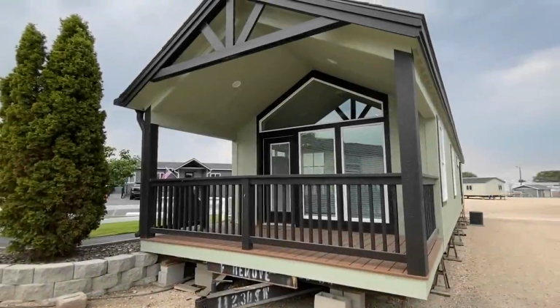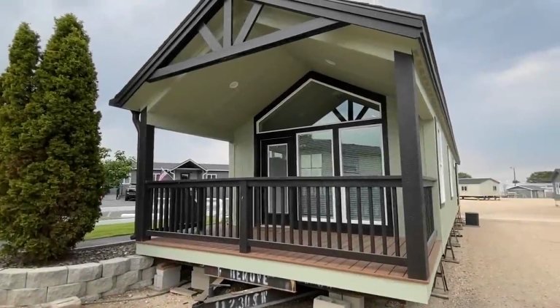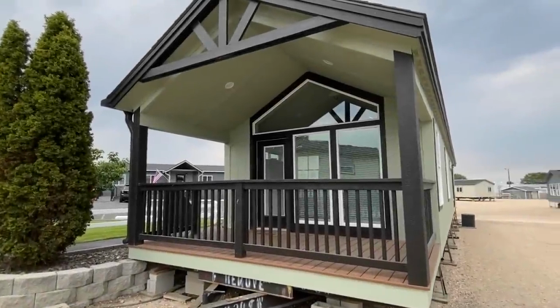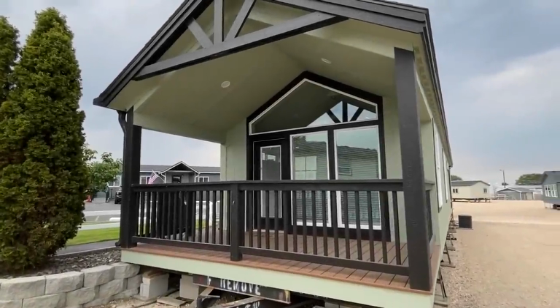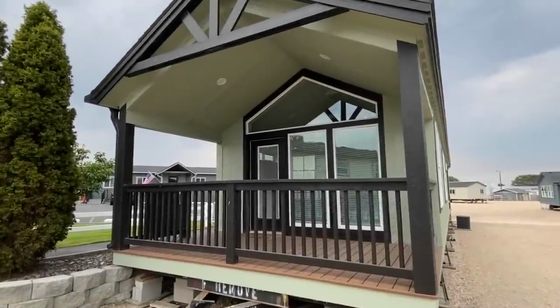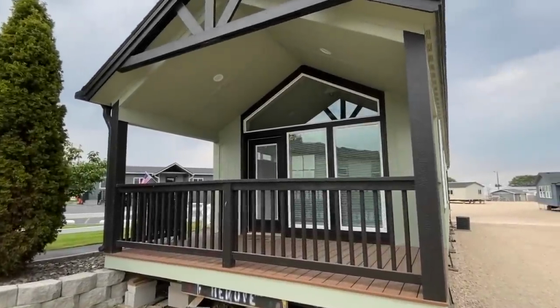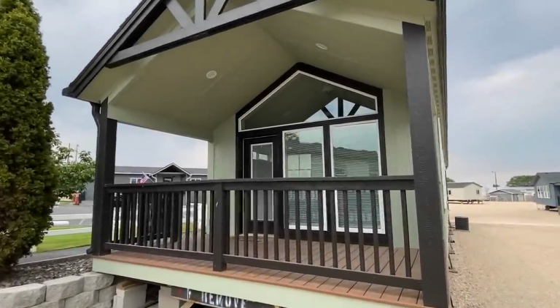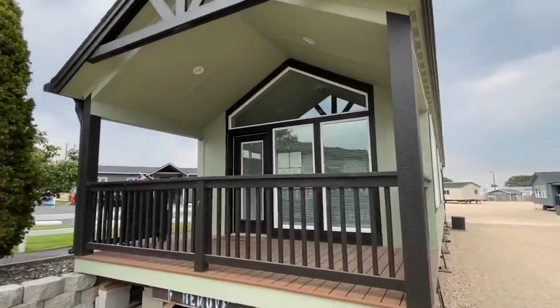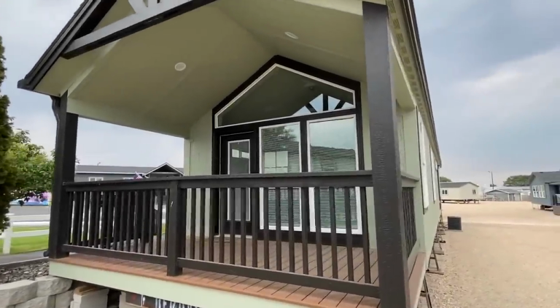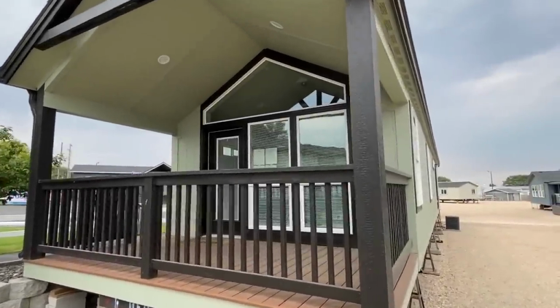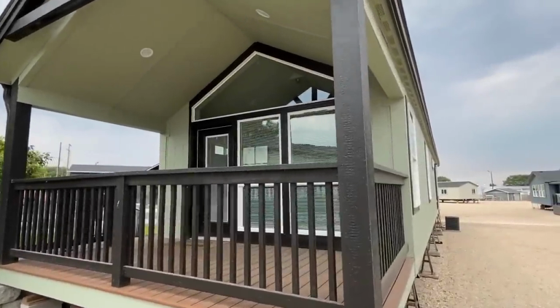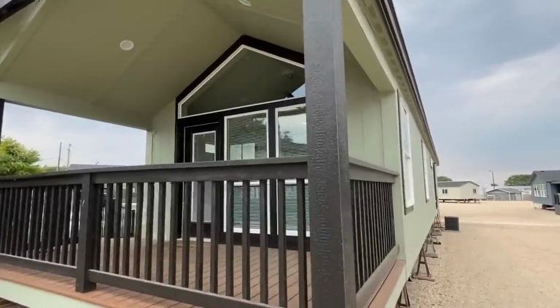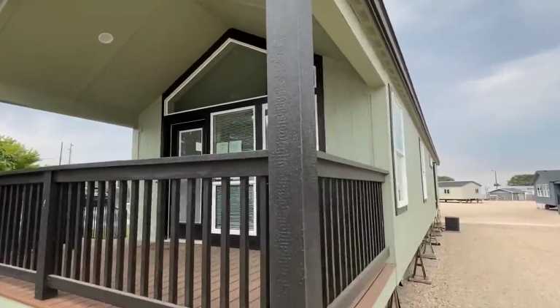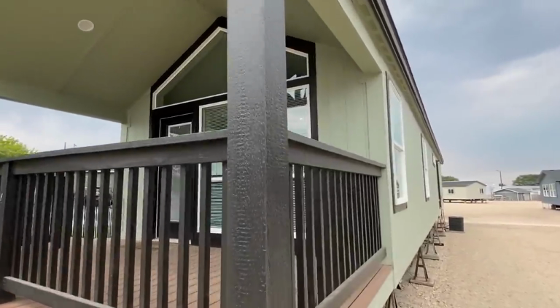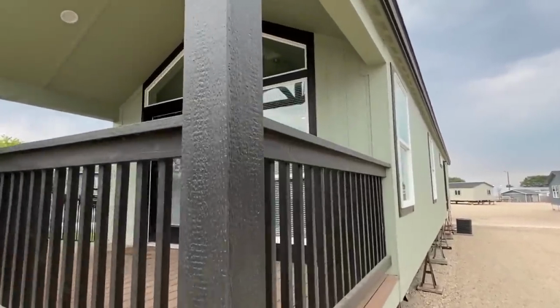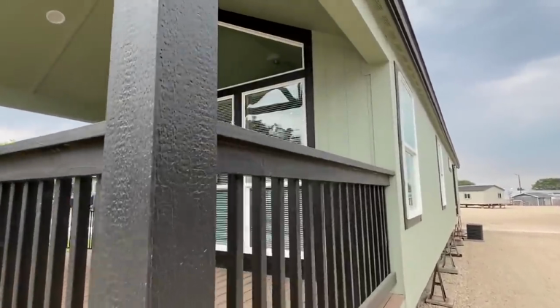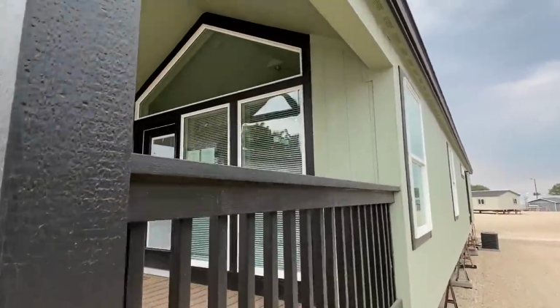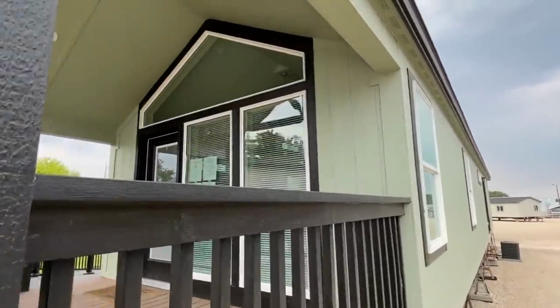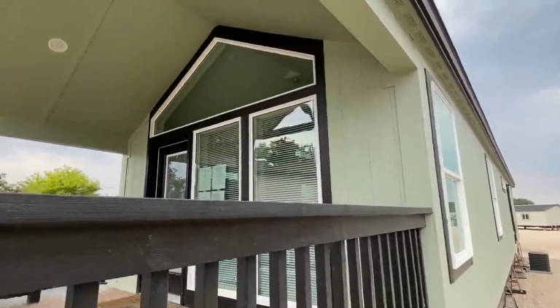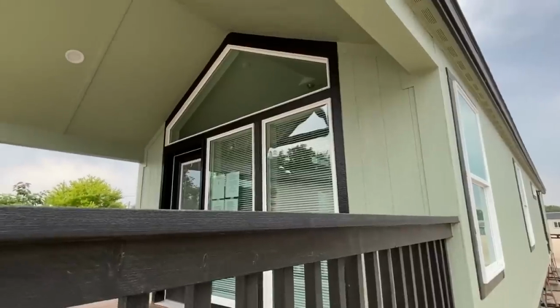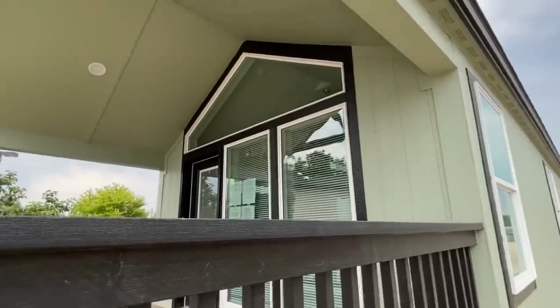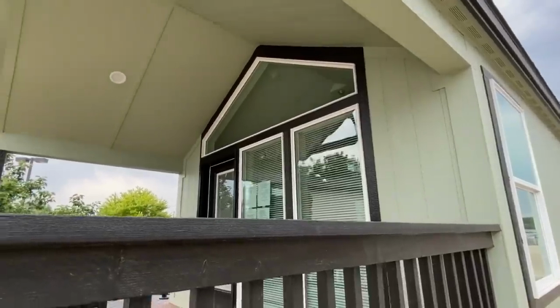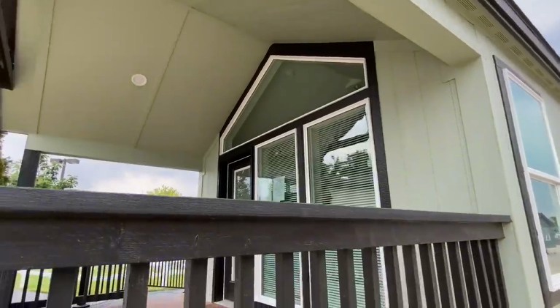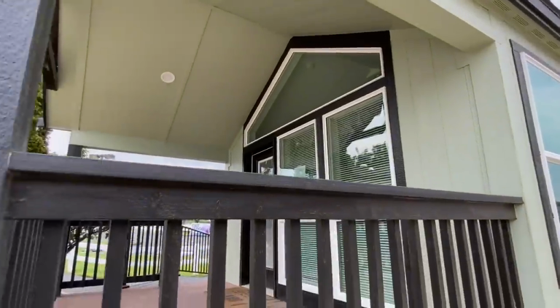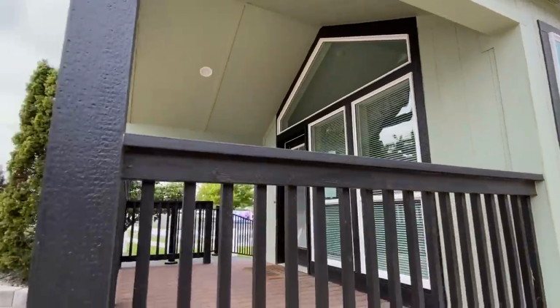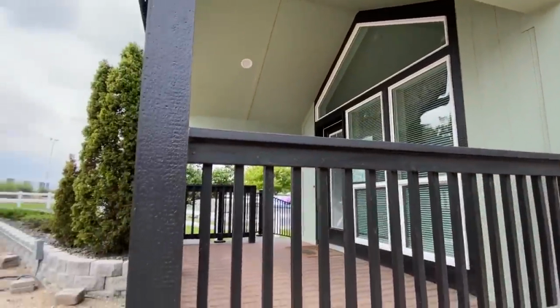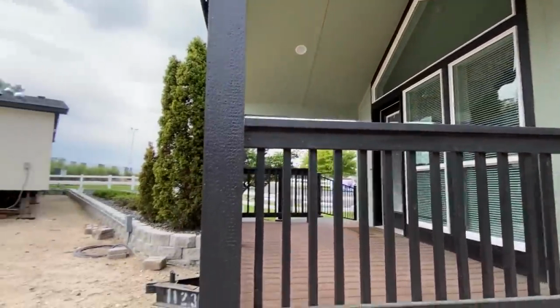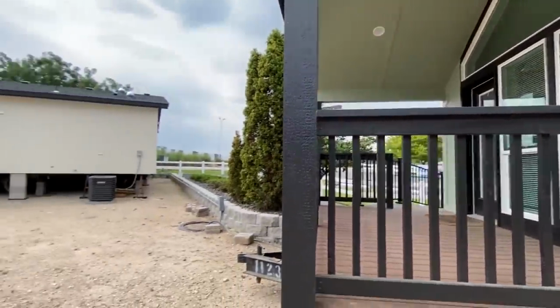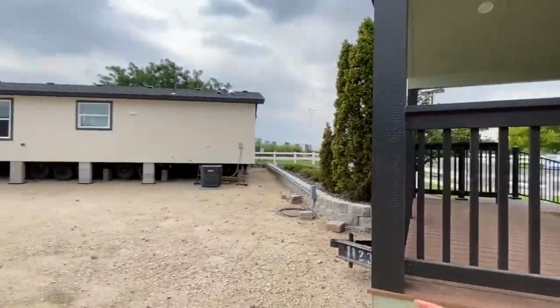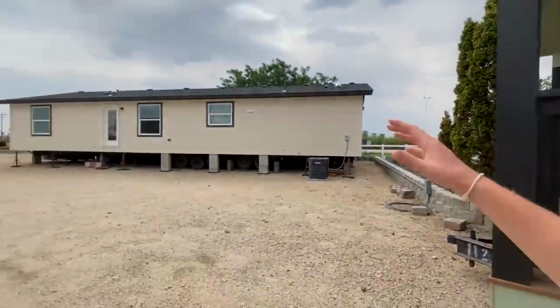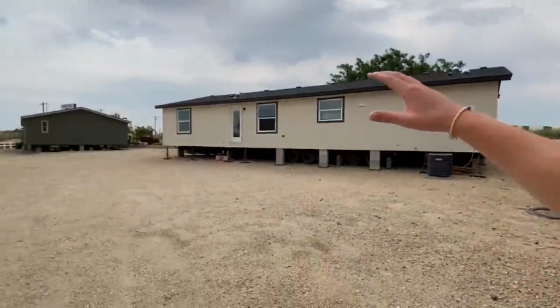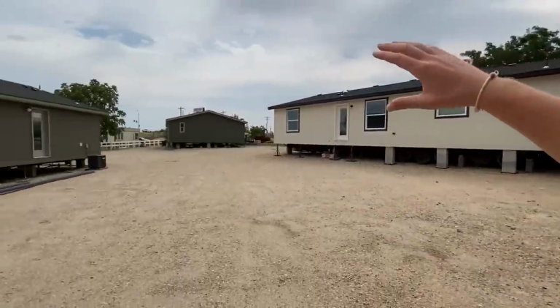Well, hello everyone. Thank you for clicking on this video. Once again, I've got a very unique home for us here today. They just keep piling up here at United Family Homes.